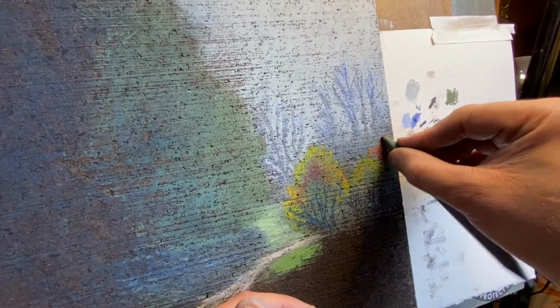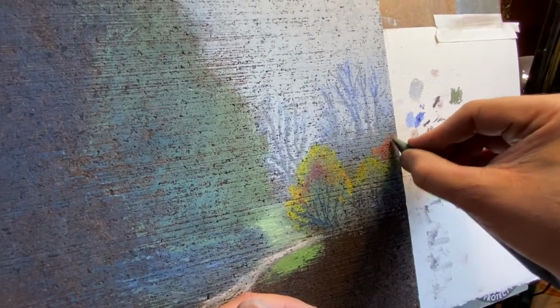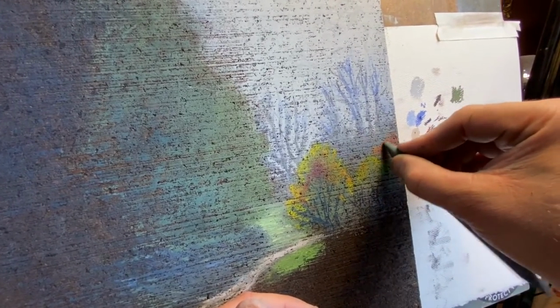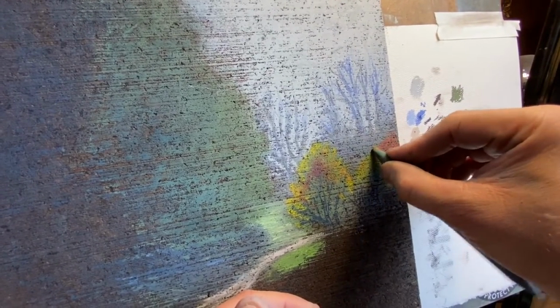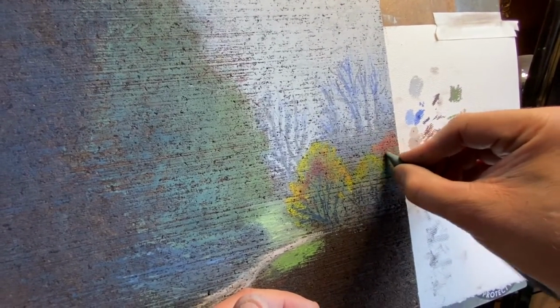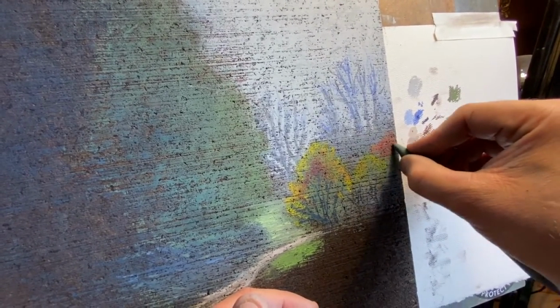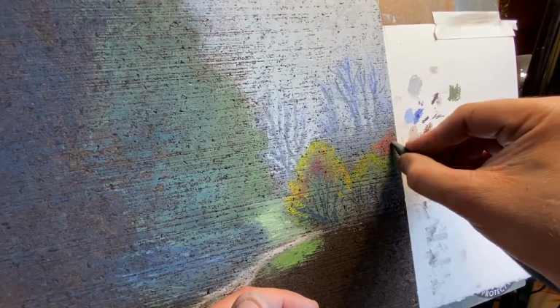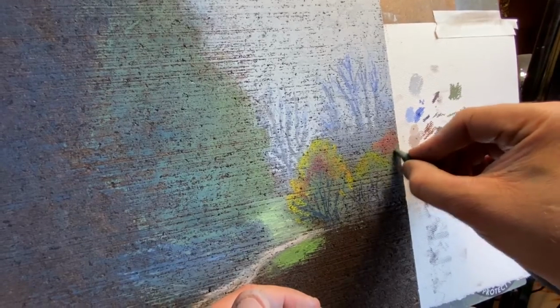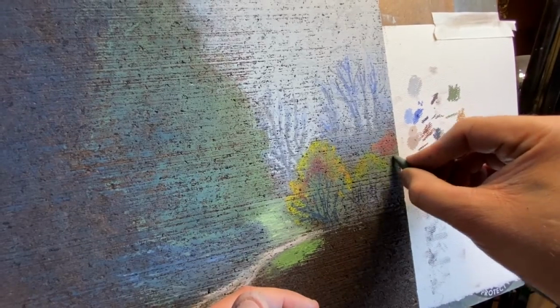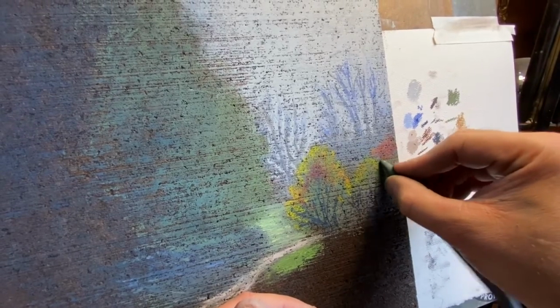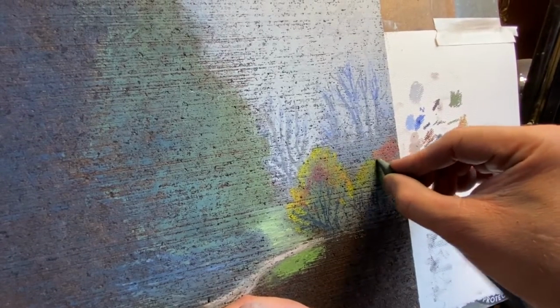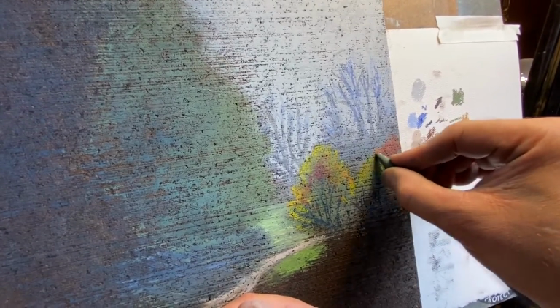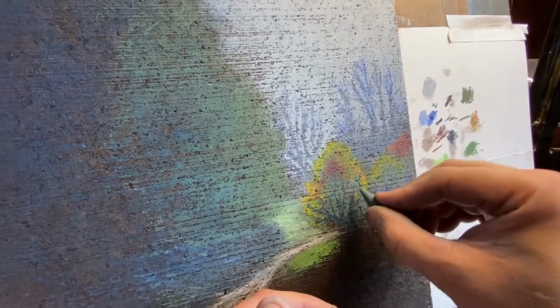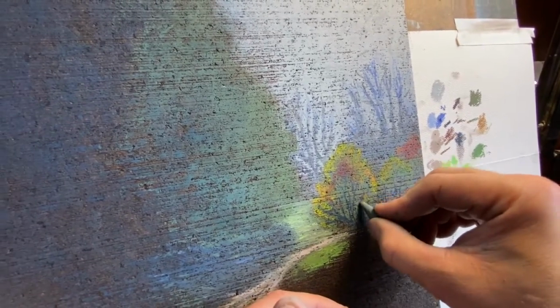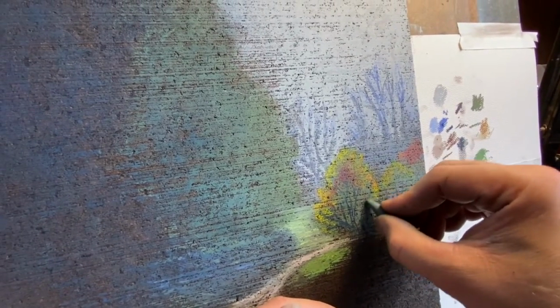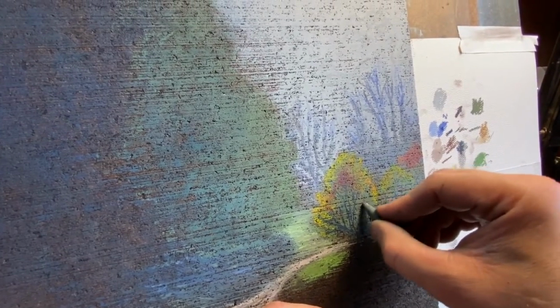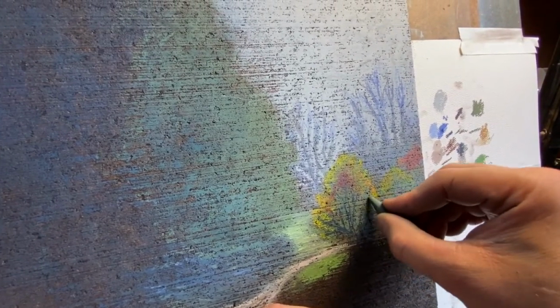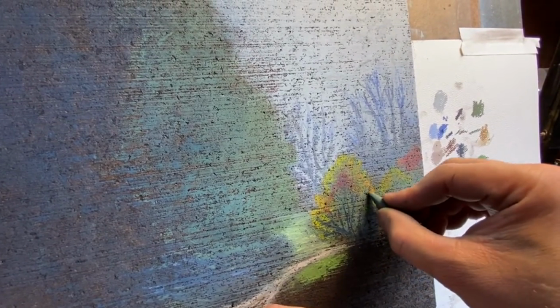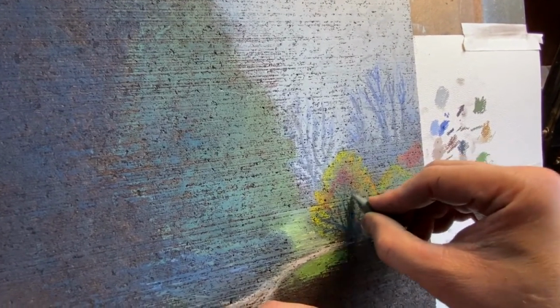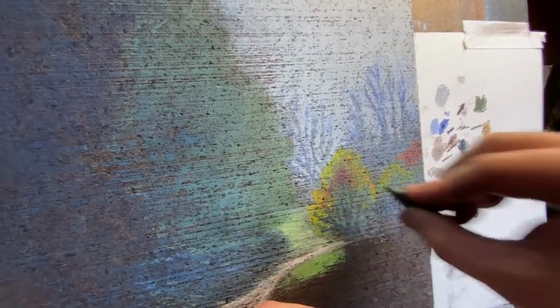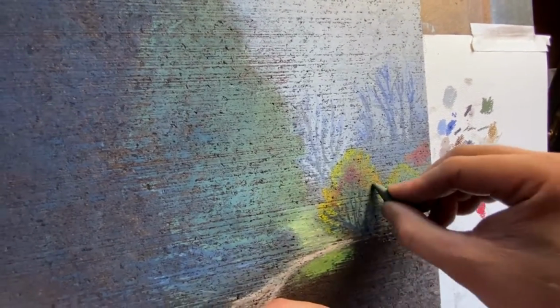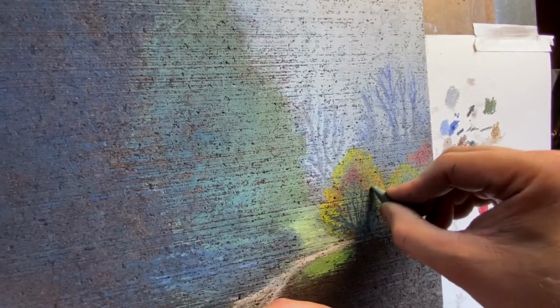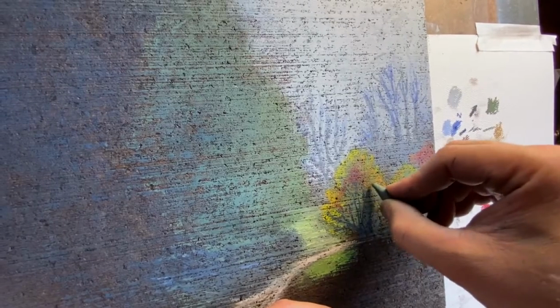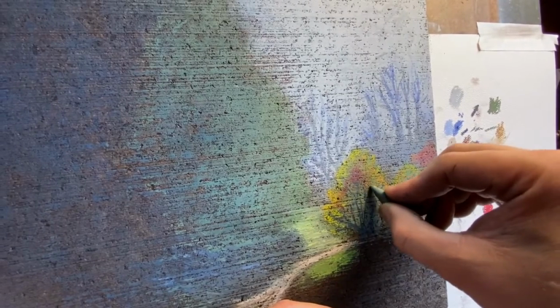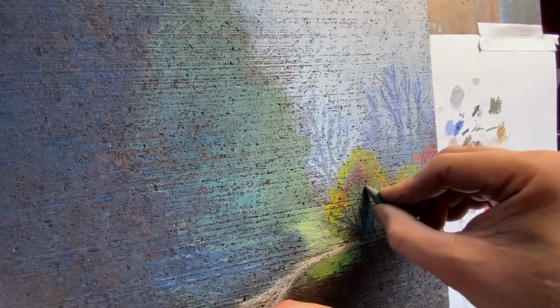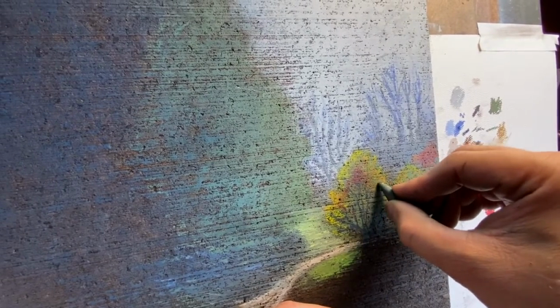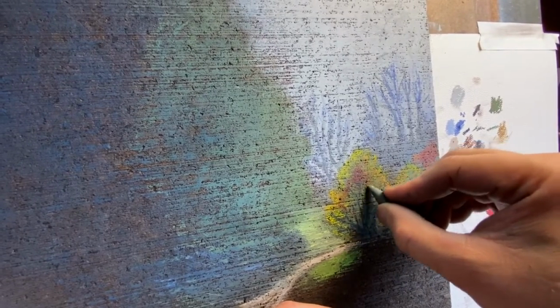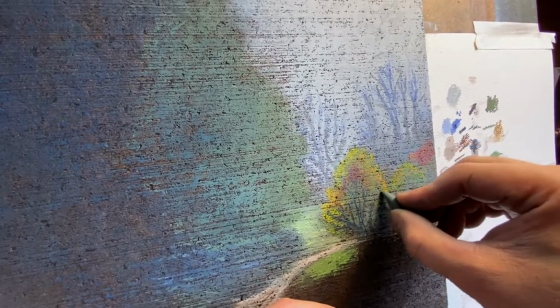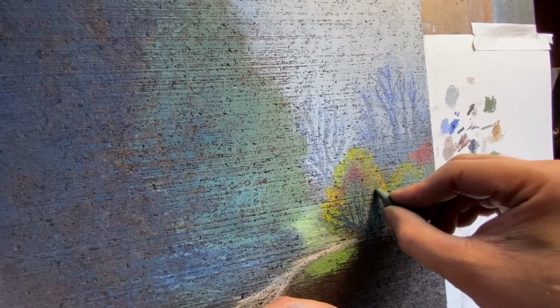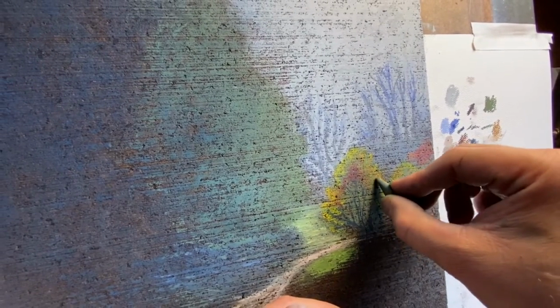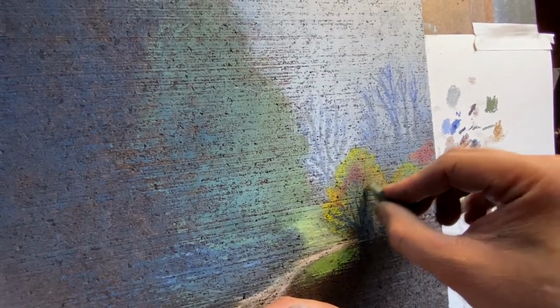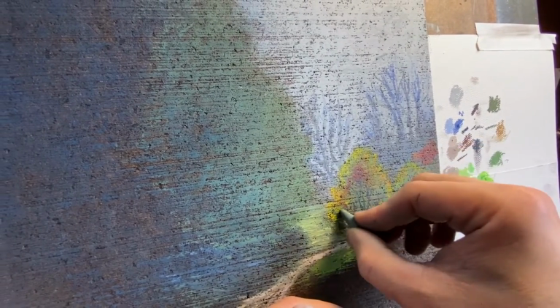It's very soft blending. The more pressure you put in, the more it'll change. So this is a very delicate process.